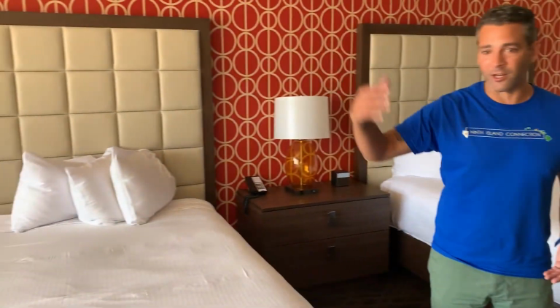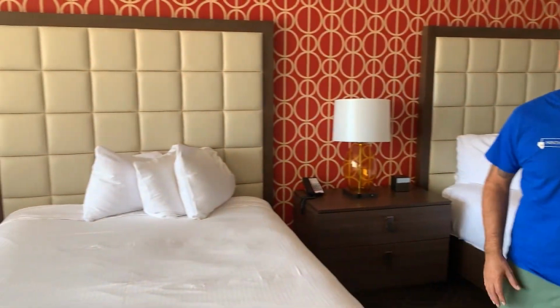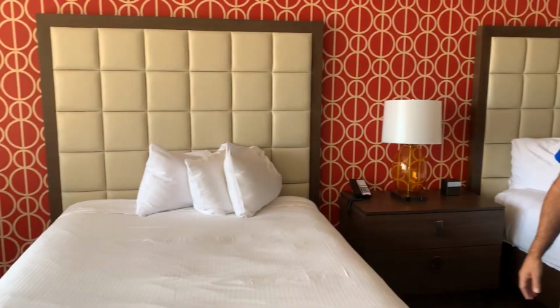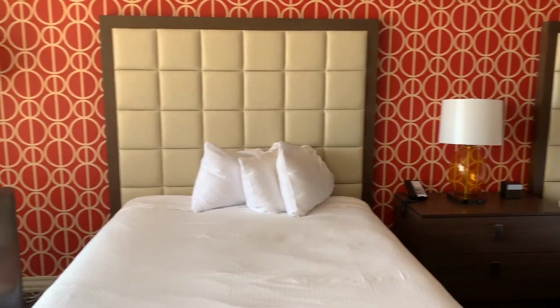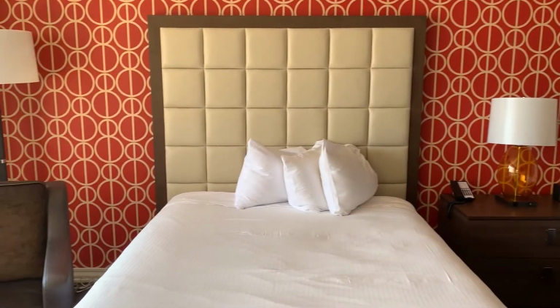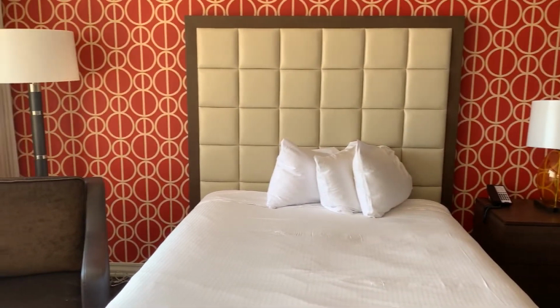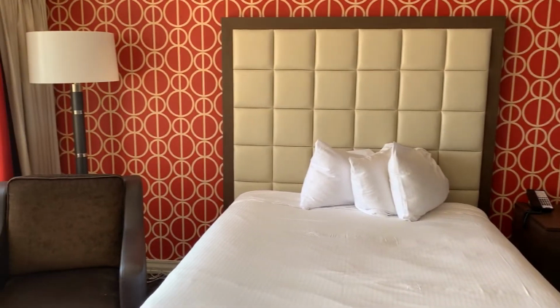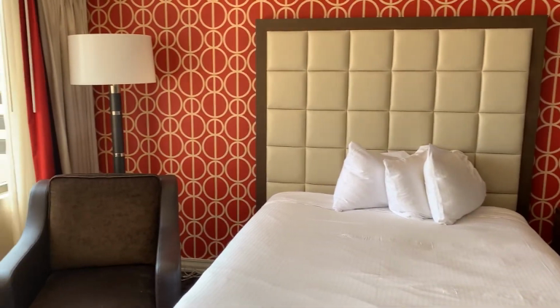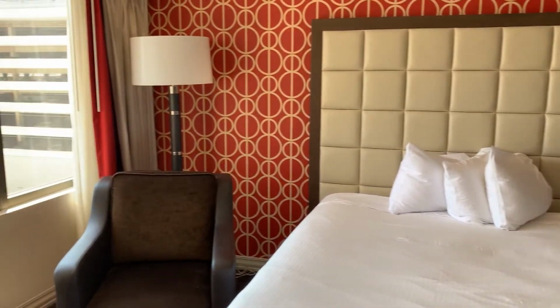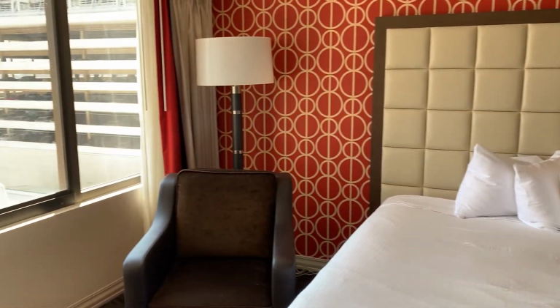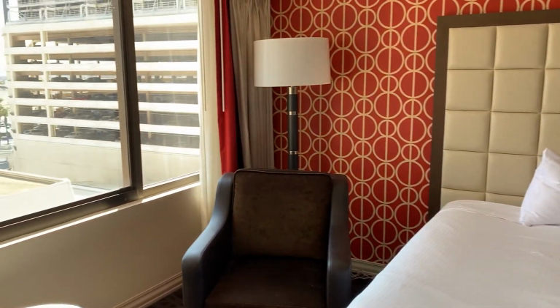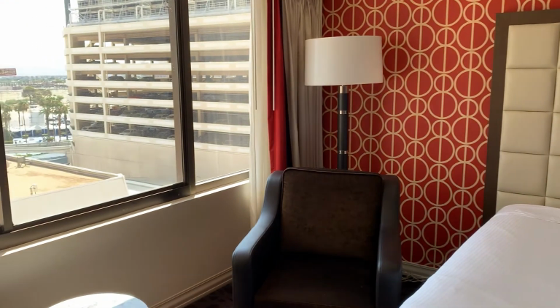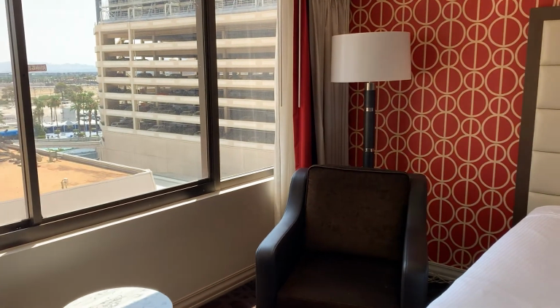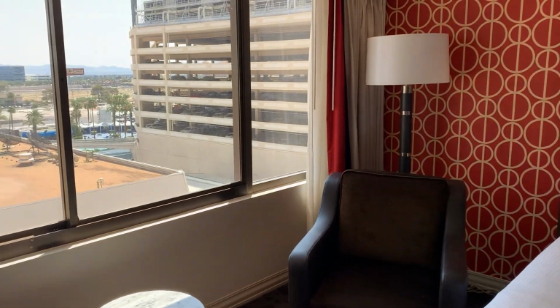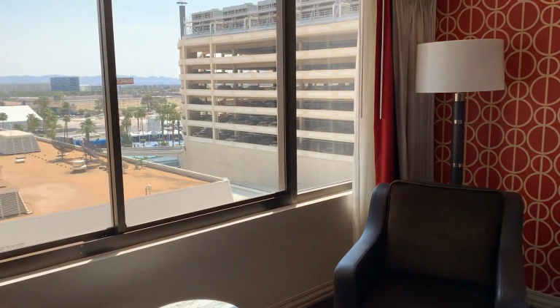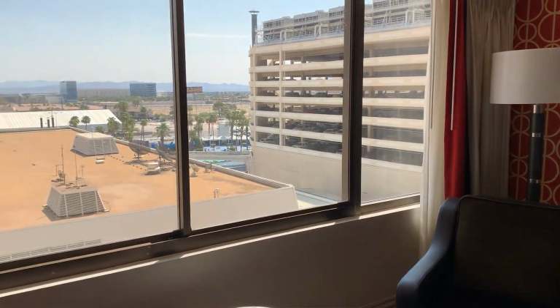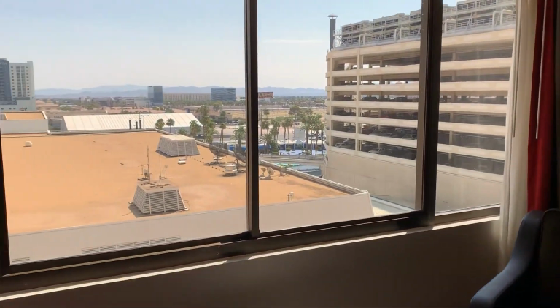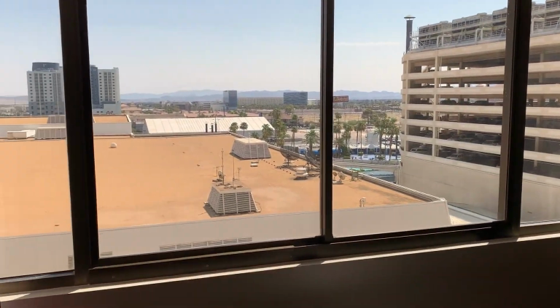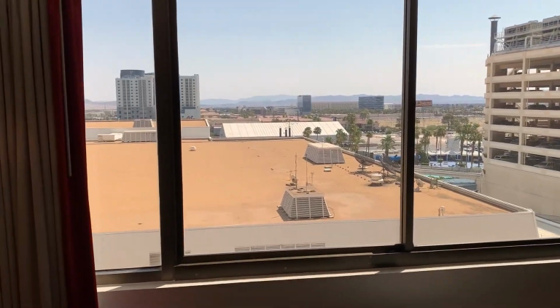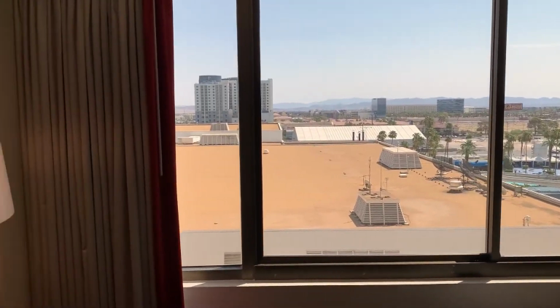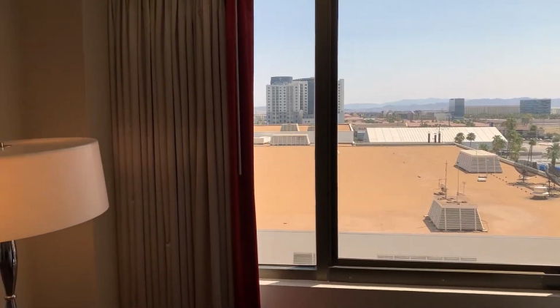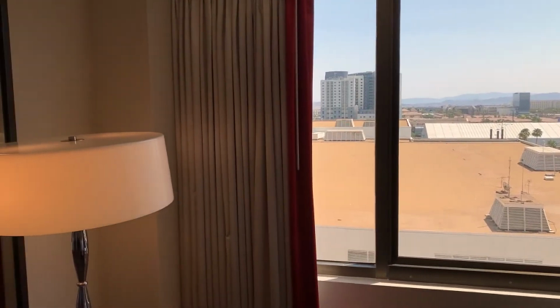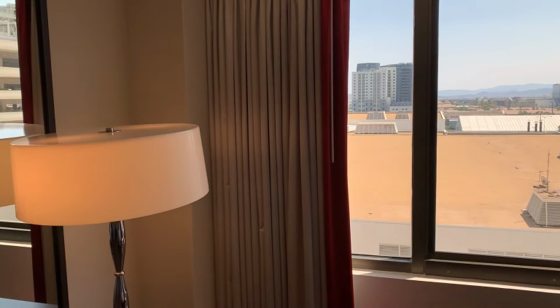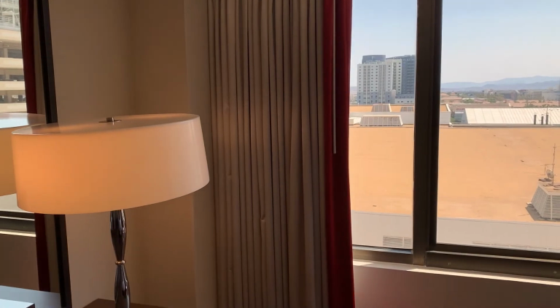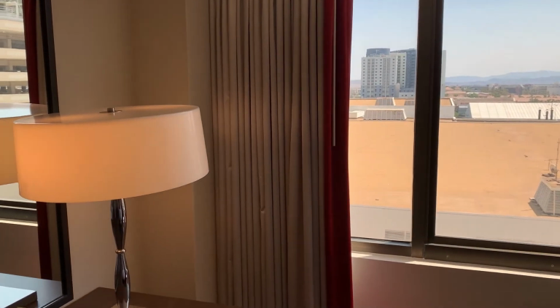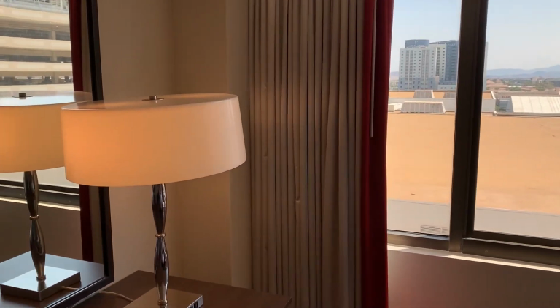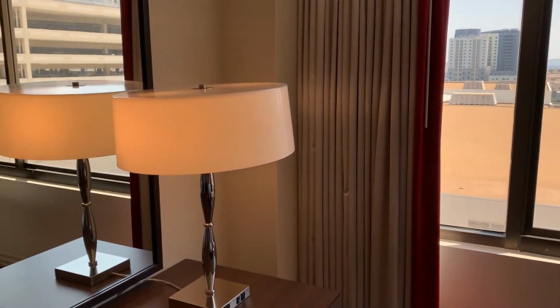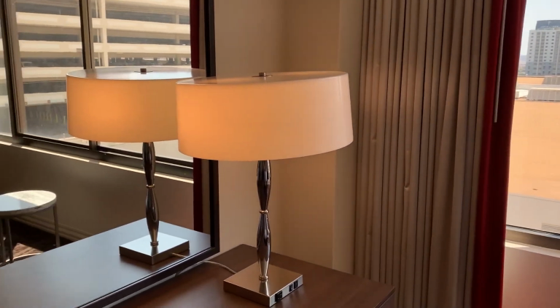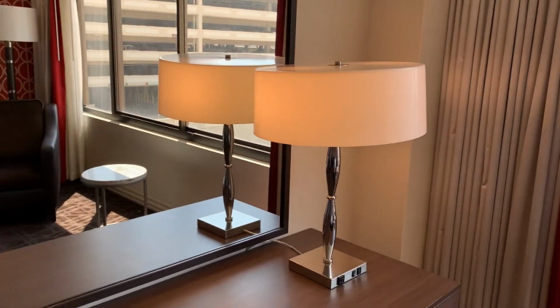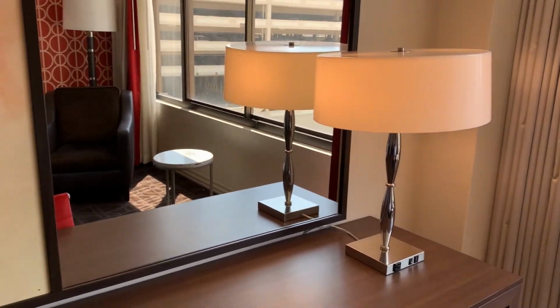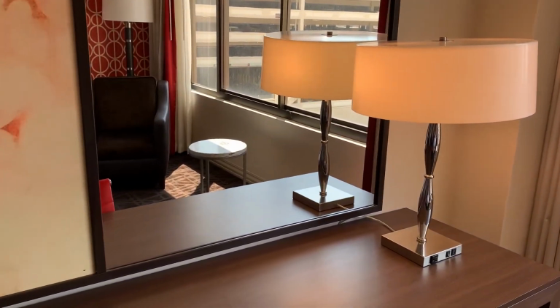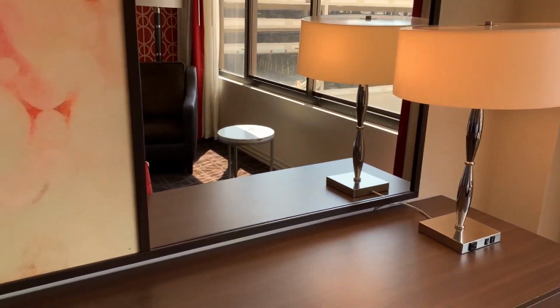You've got a nice chair over there where you can relax by the window, a bench for your luggage, nice counter space, plenty of drawers. I would recommend the Valleys resort tower two-queen if you're looking at different options for Vegas.